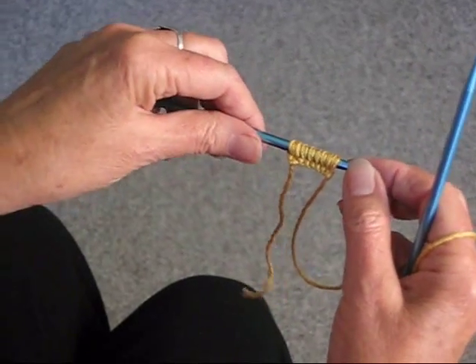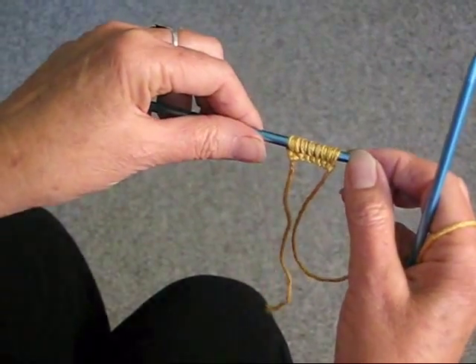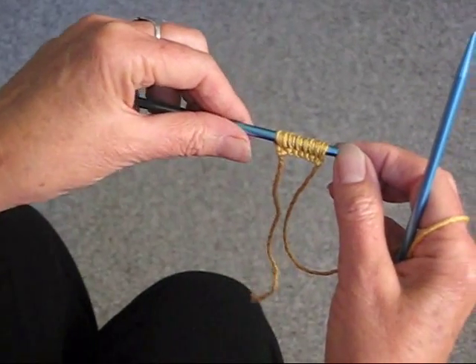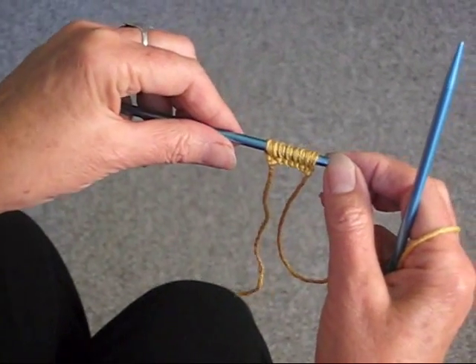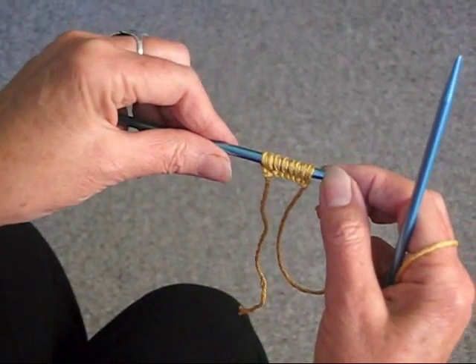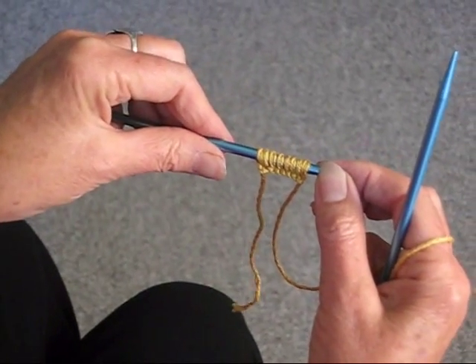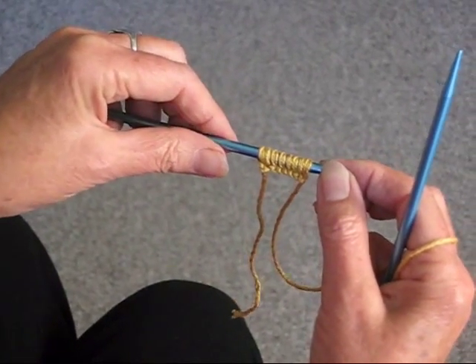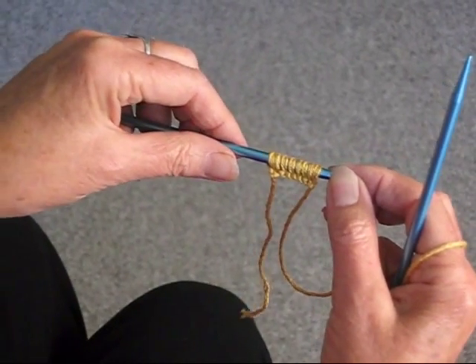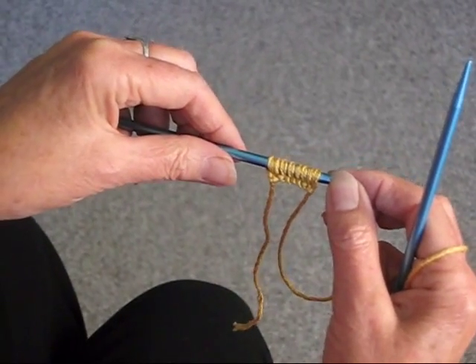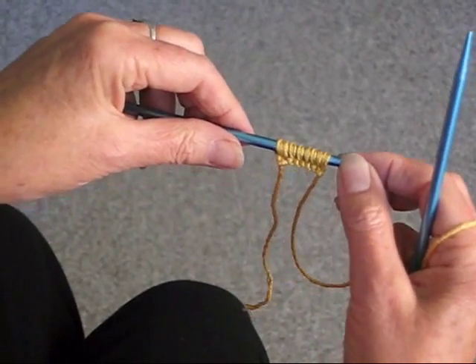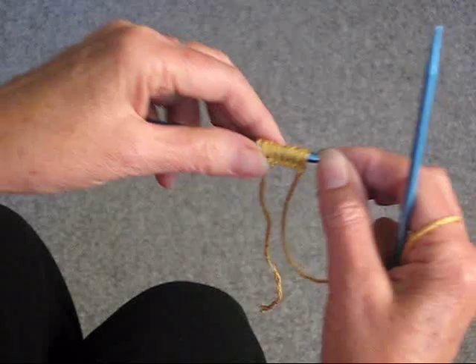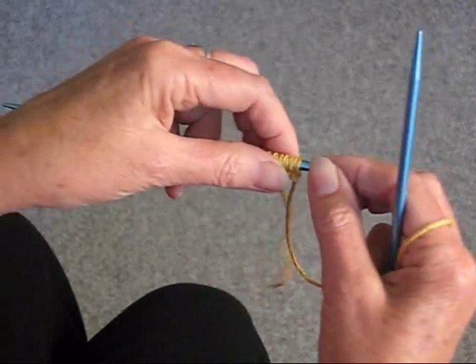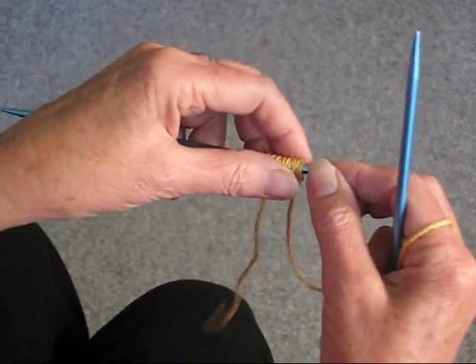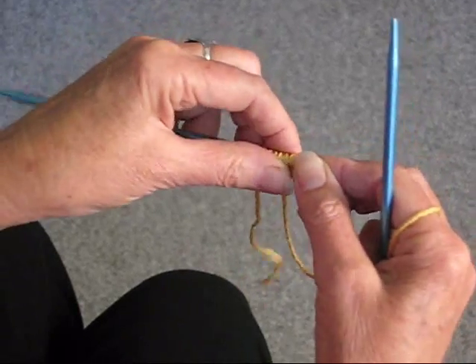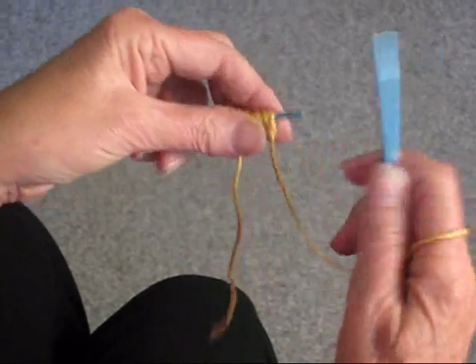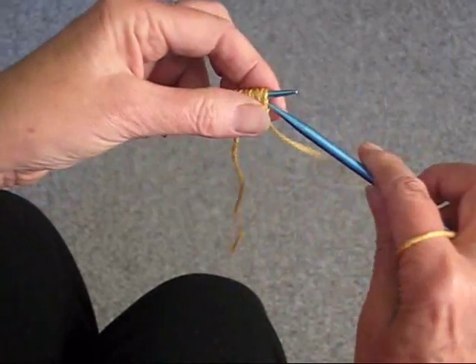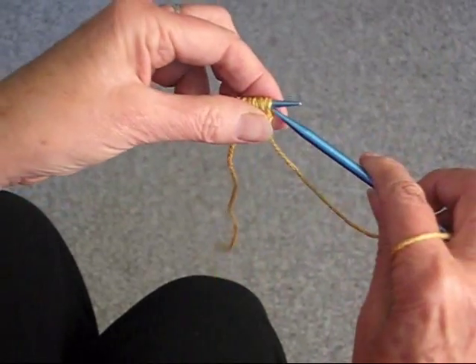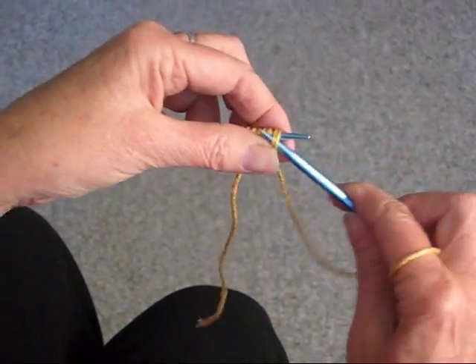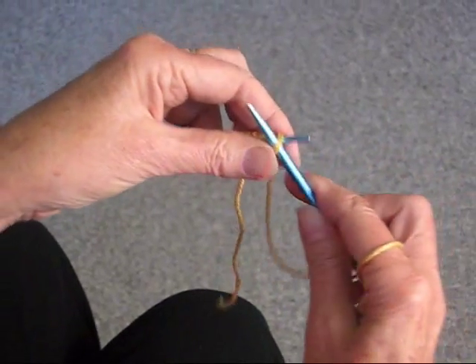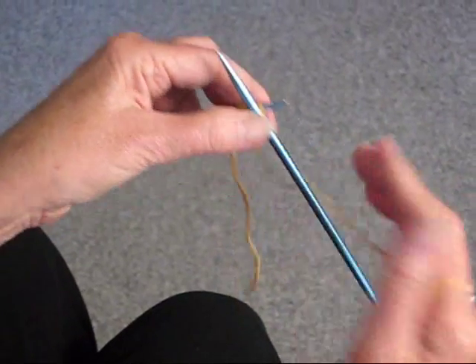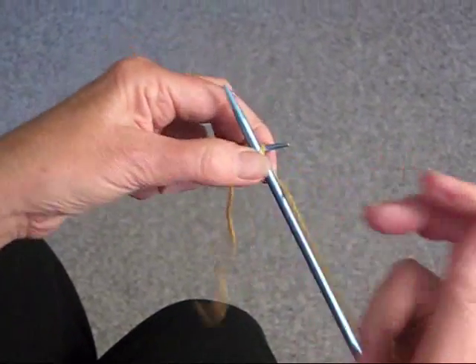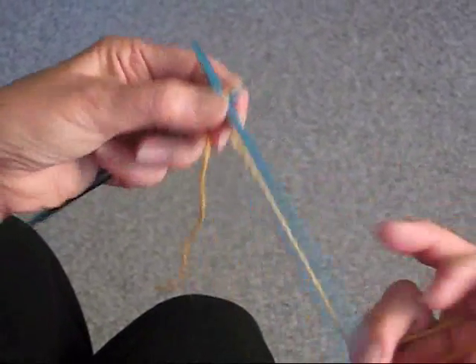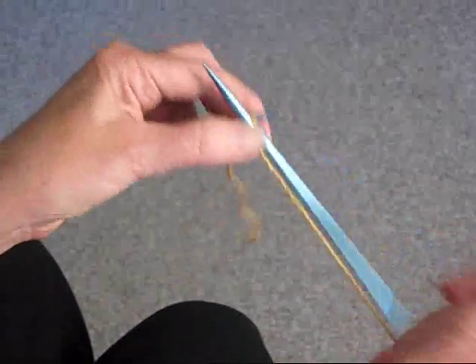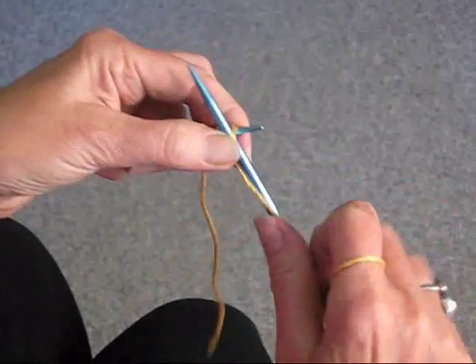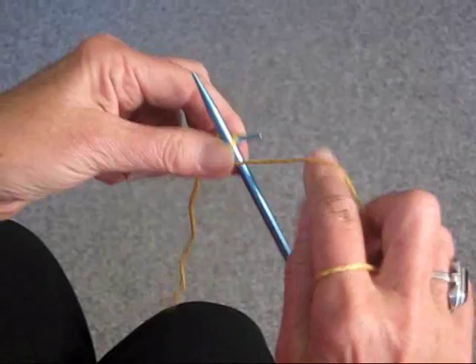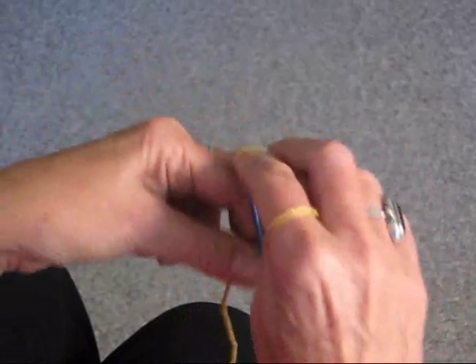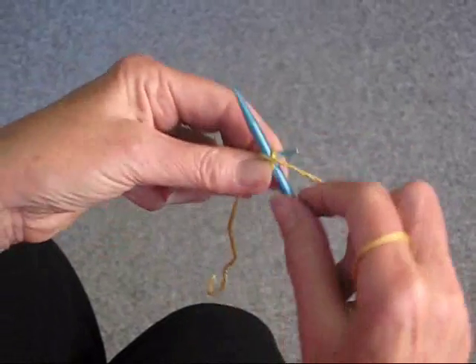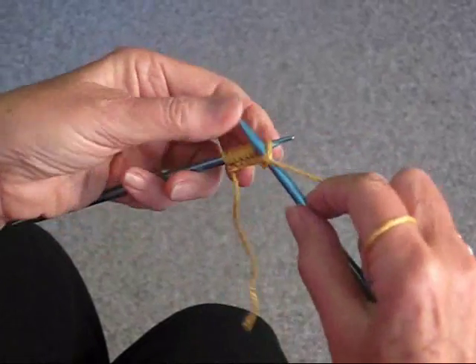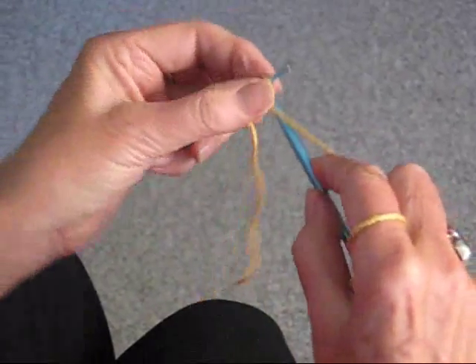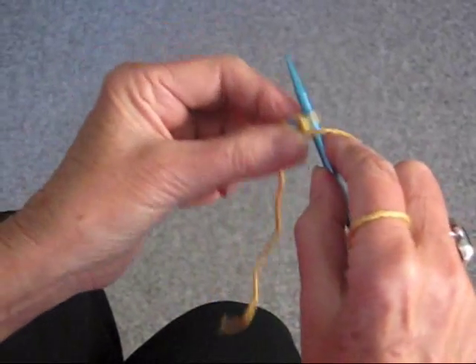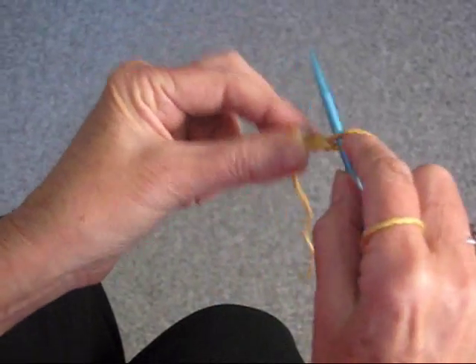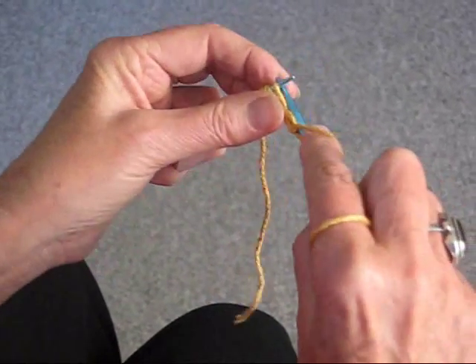This consists of 2 rows — the pattern. The first row is purl all the stitches, so we're going to purl all the stitches.